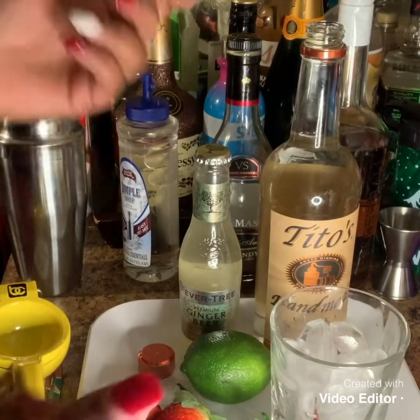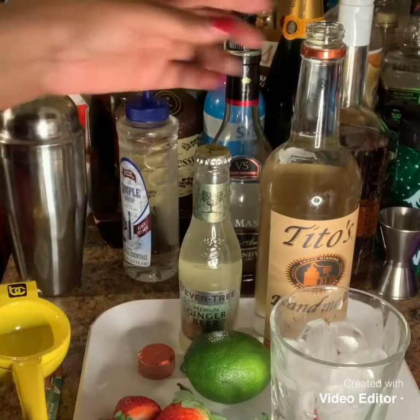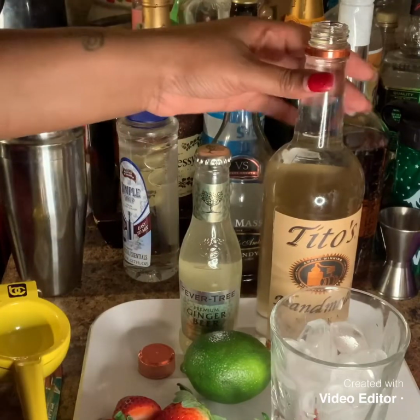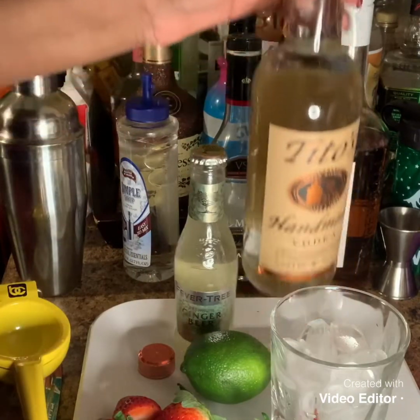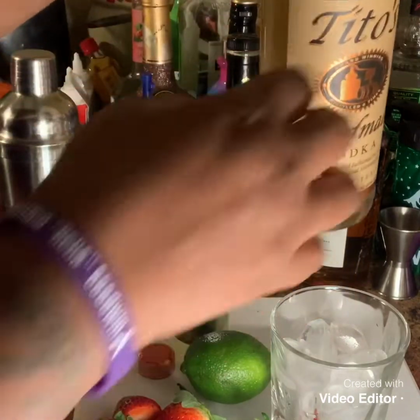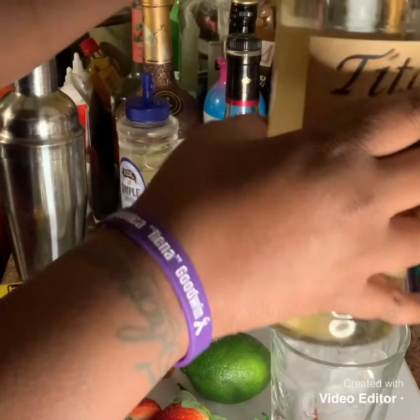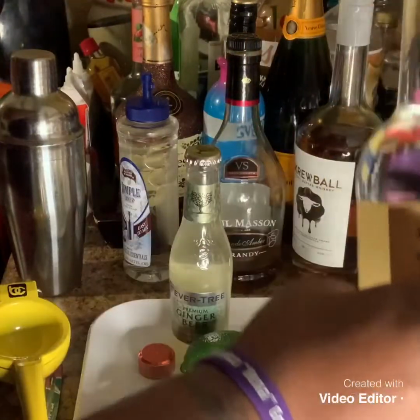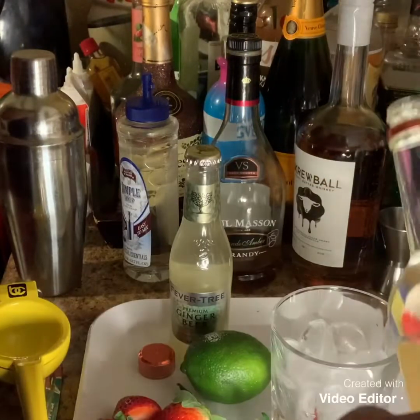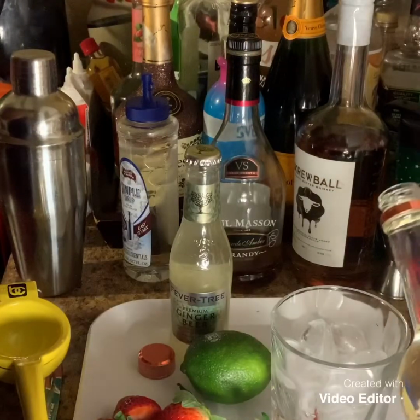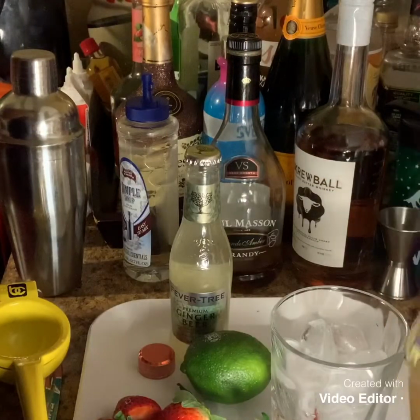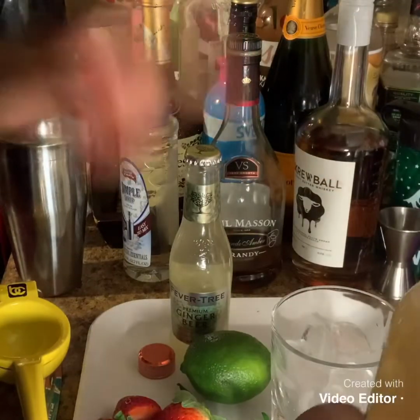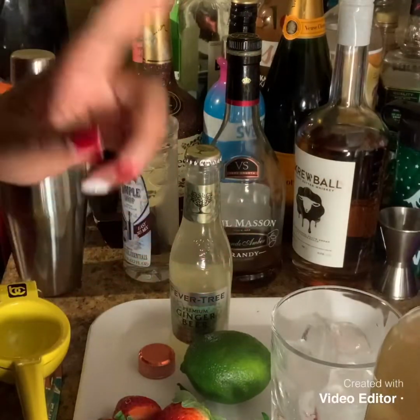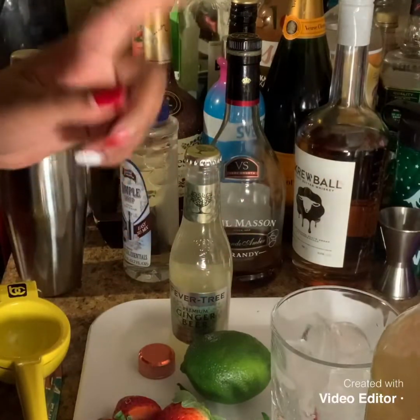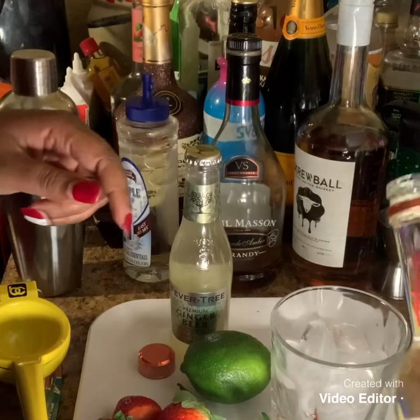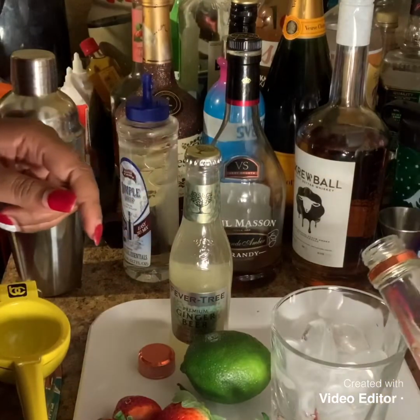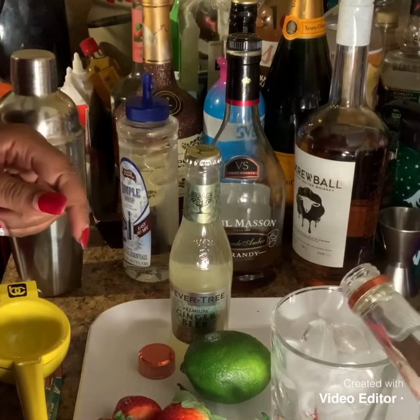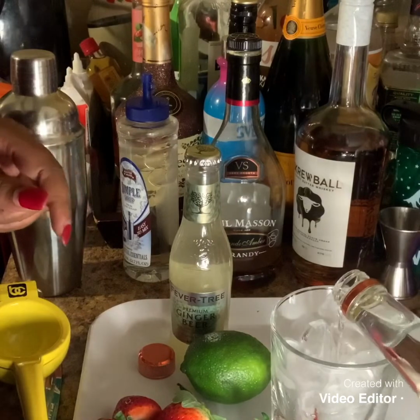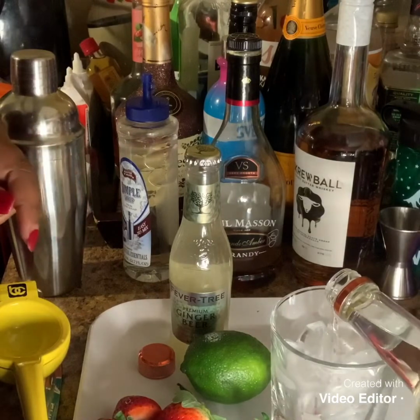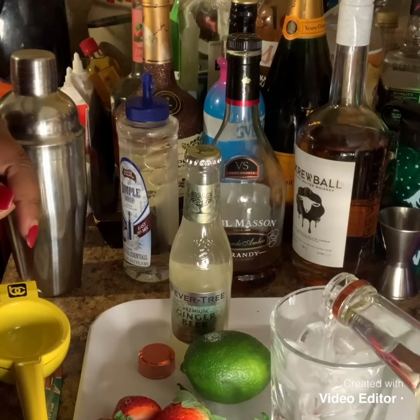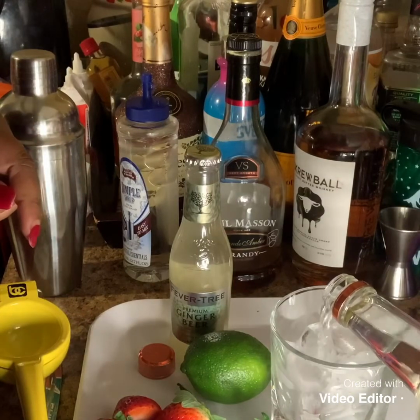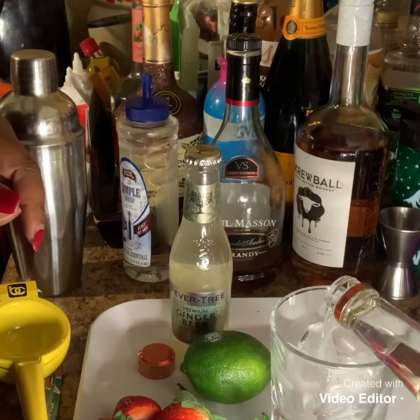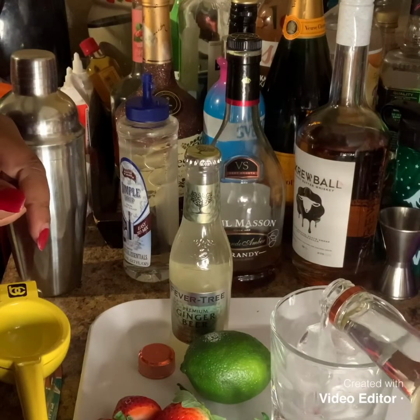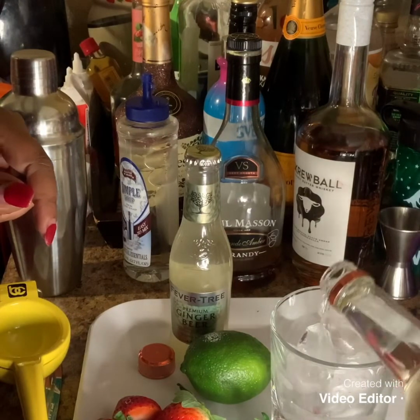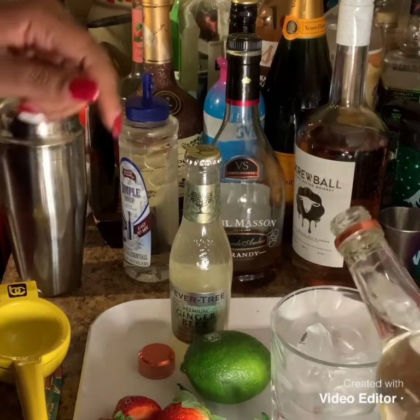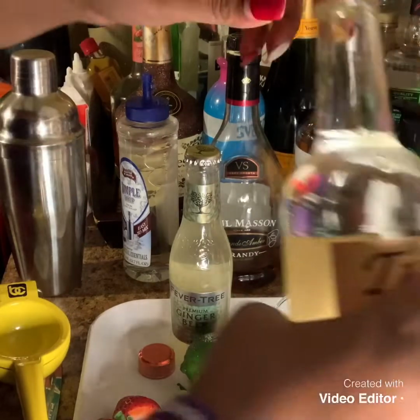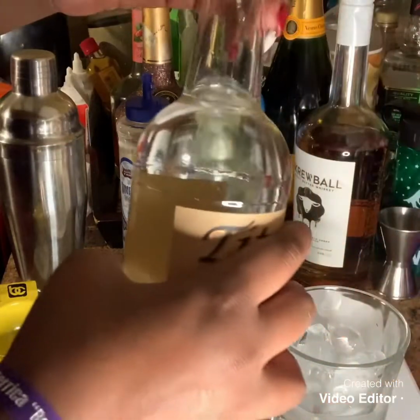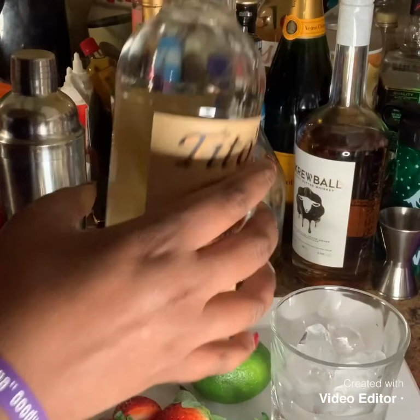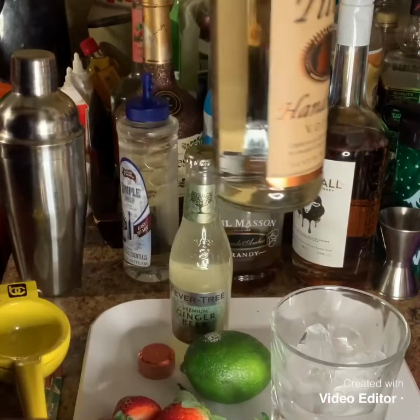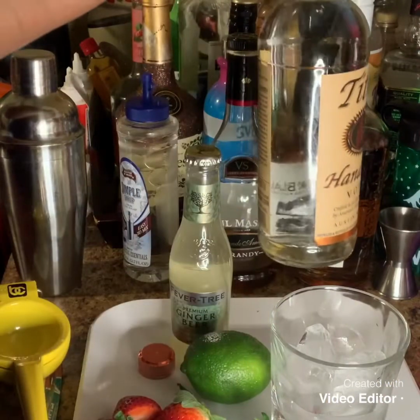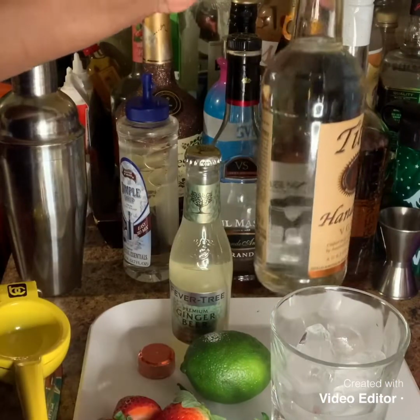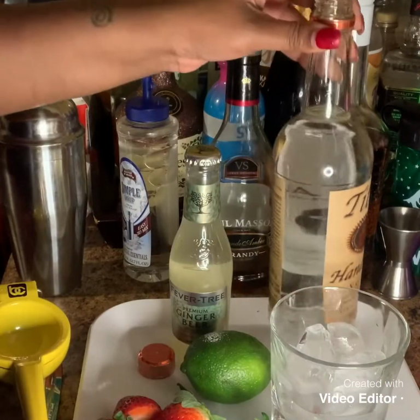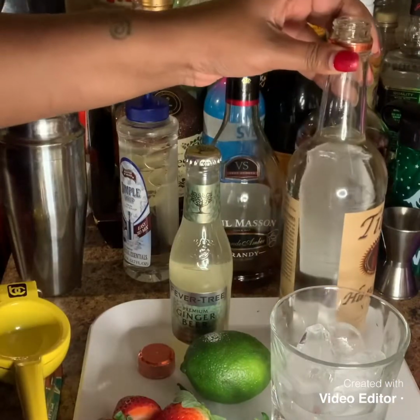So what I'm going to do is pour about maybe two shots of vodka into my glass. There's probably like one shot here. Oh well.